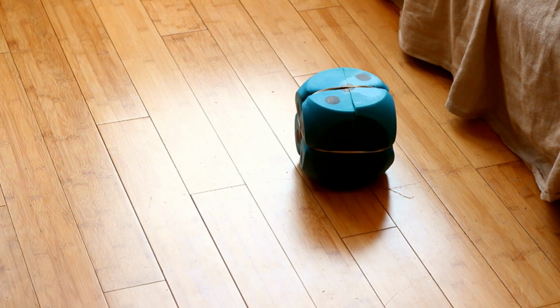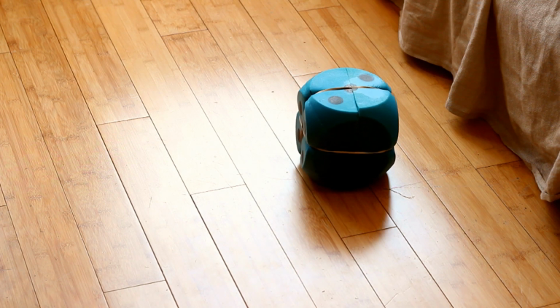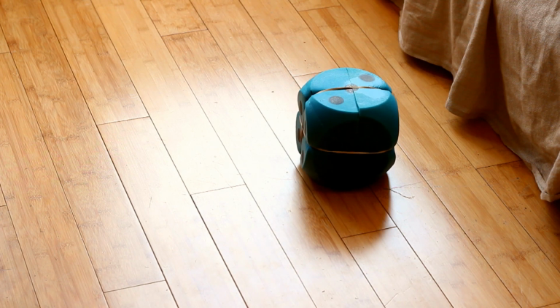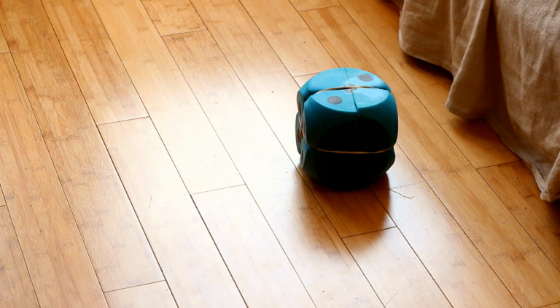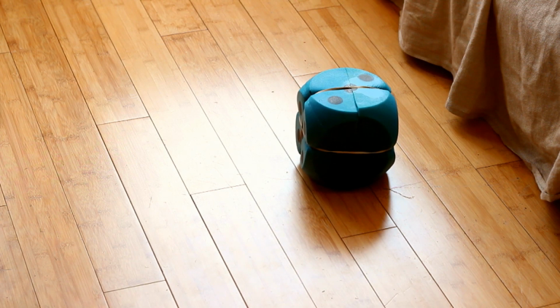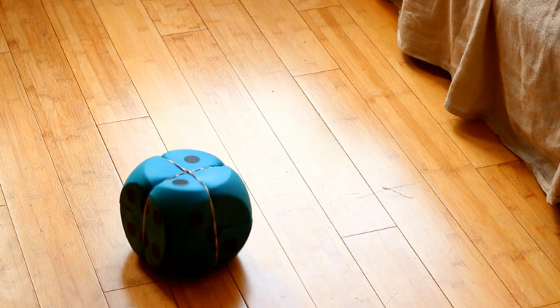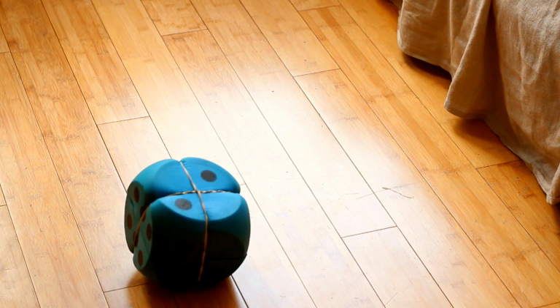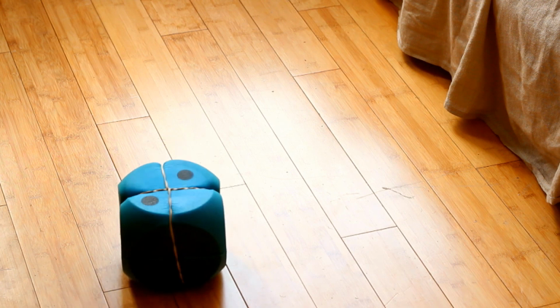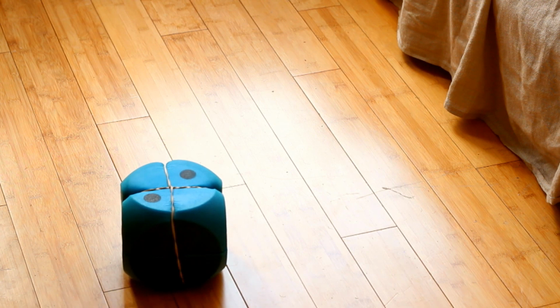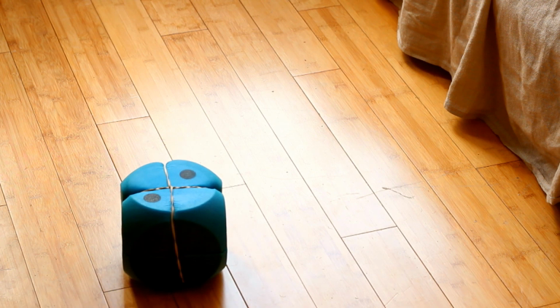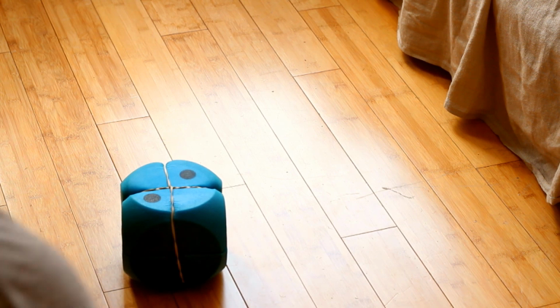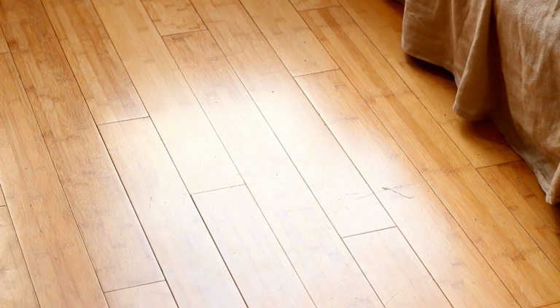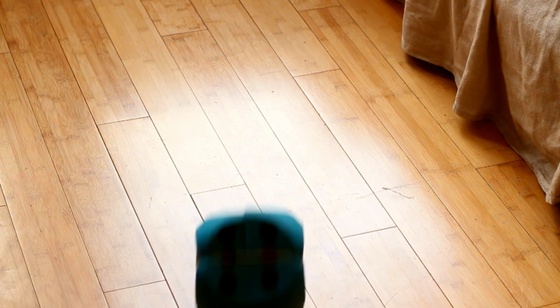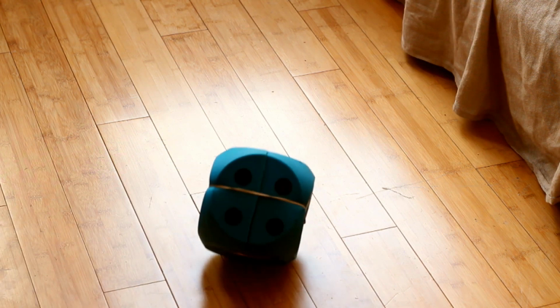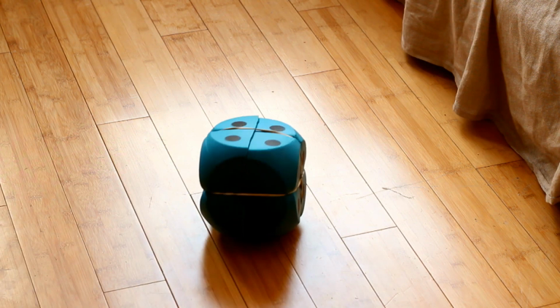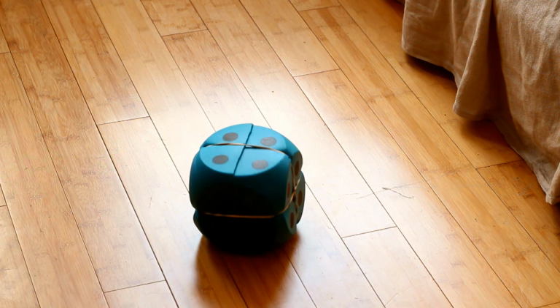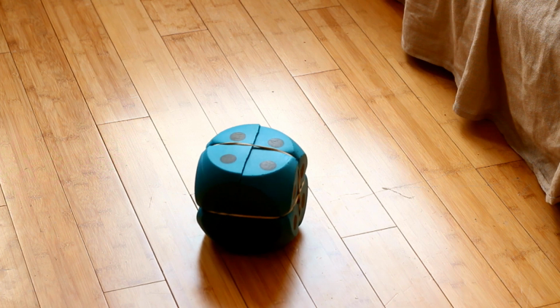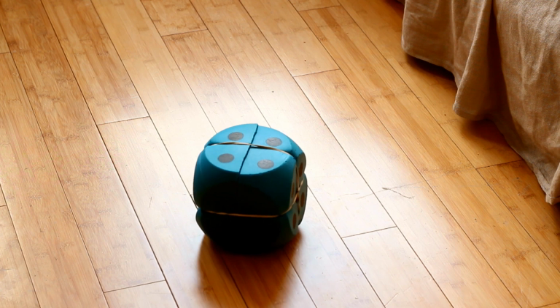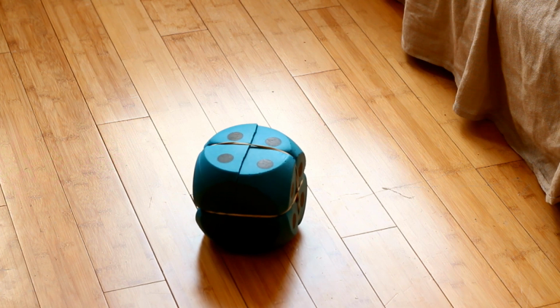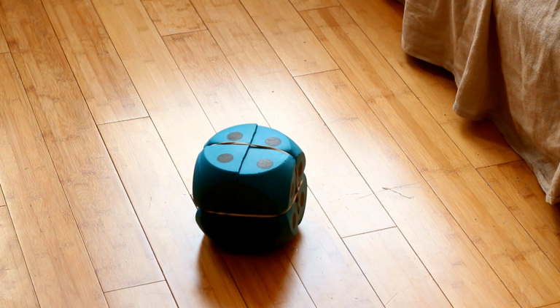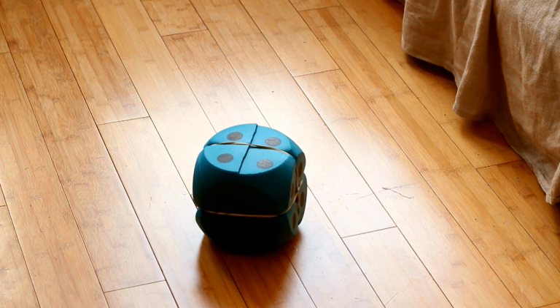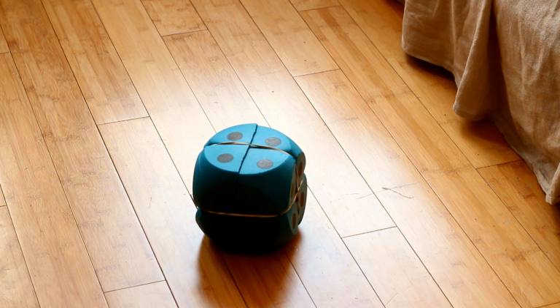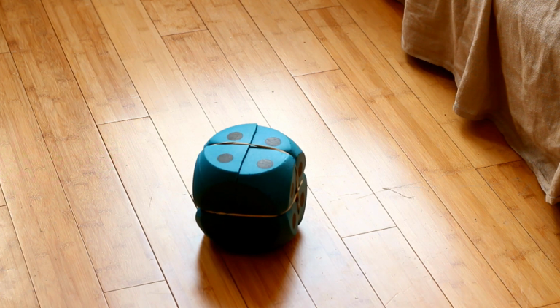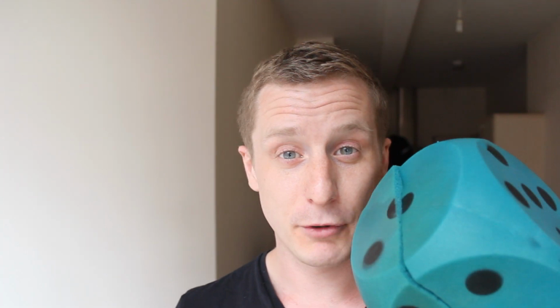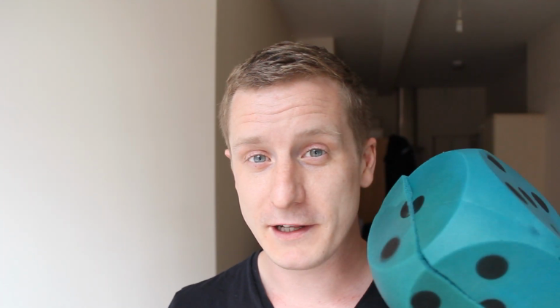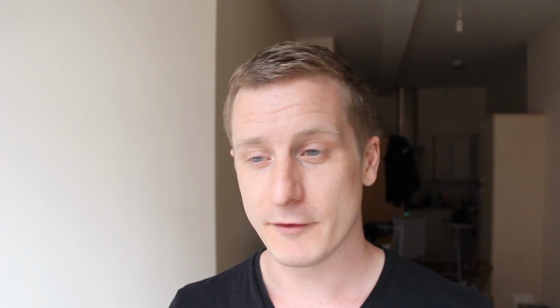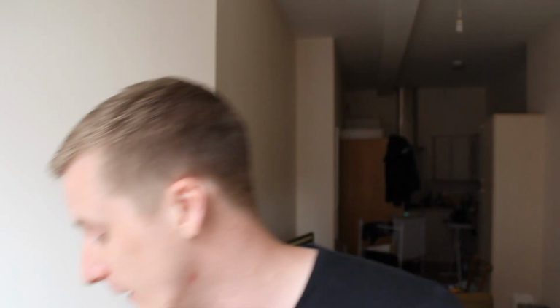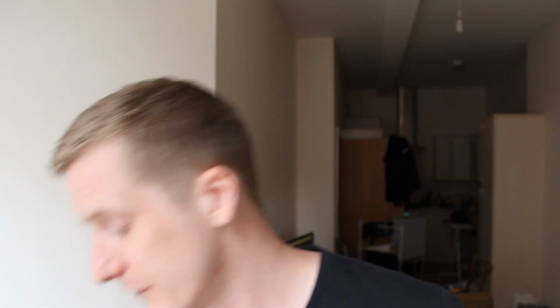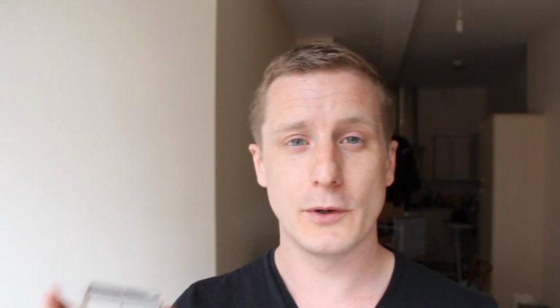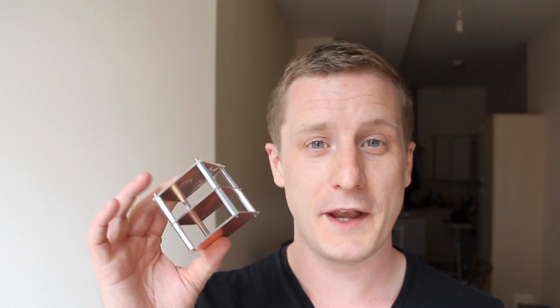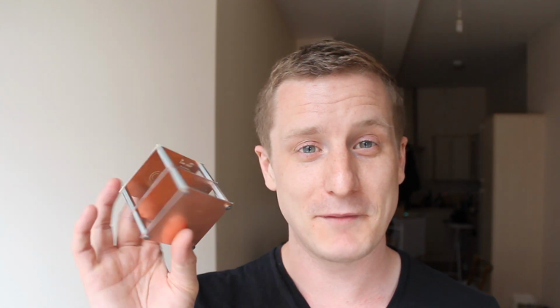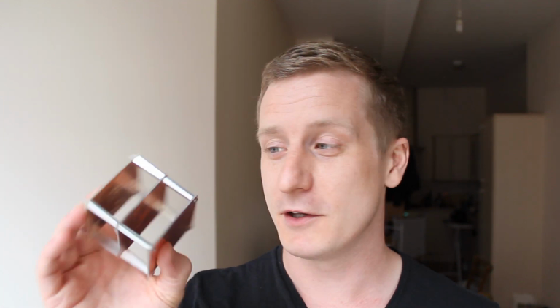You've rolled a three. You've rolled a two. You've rolled a four.